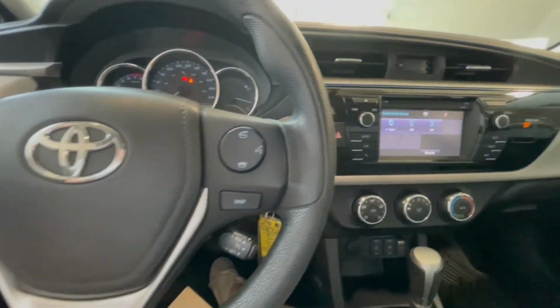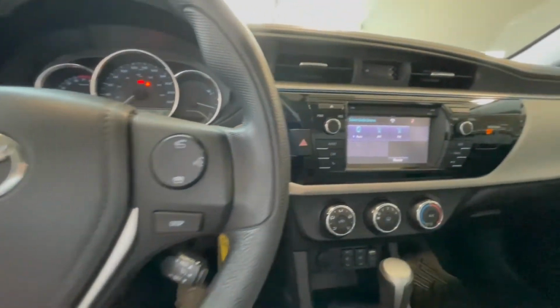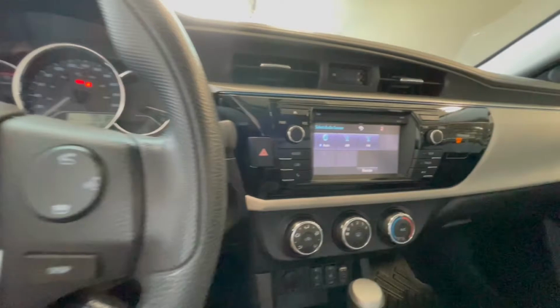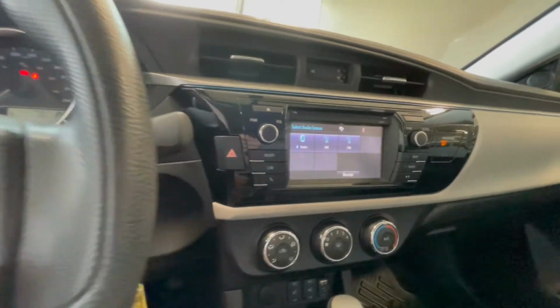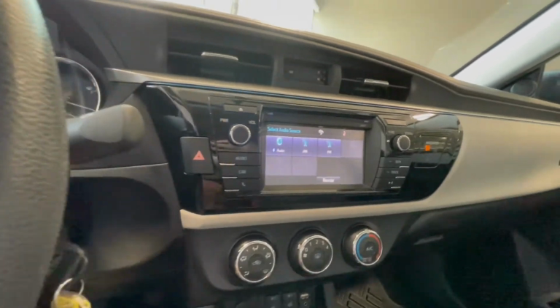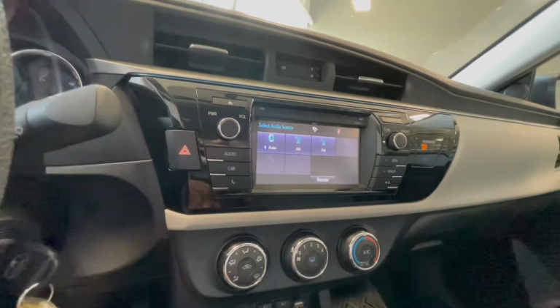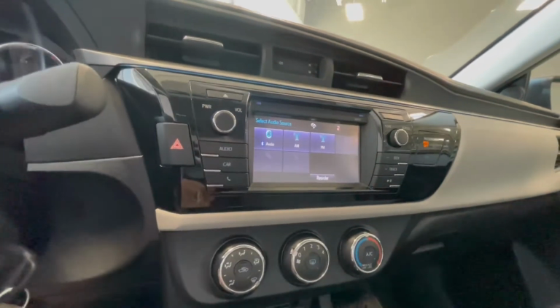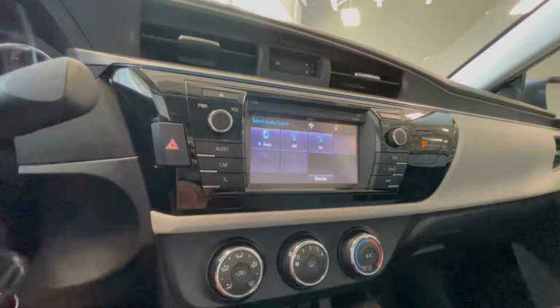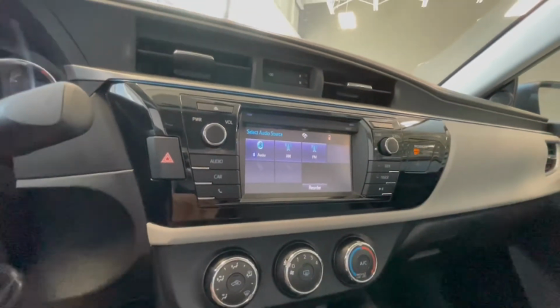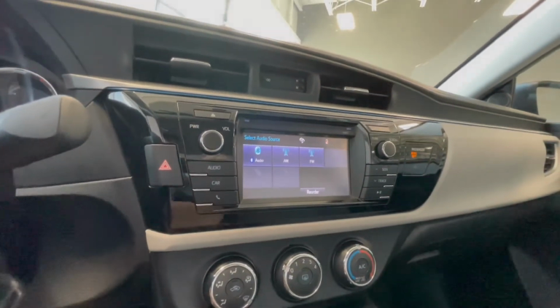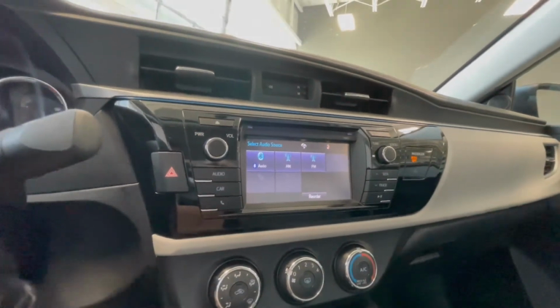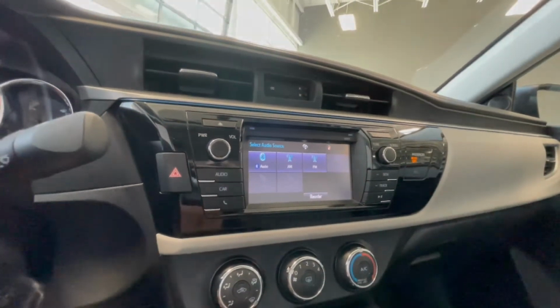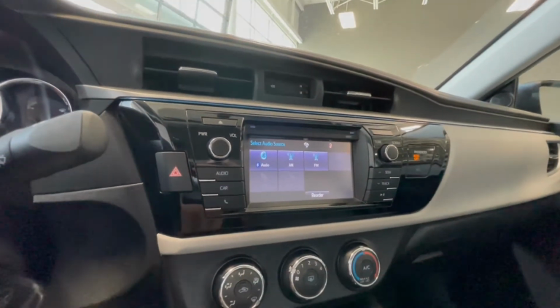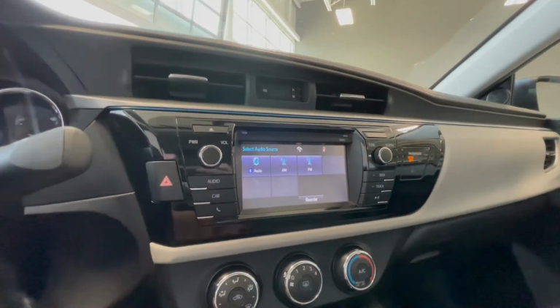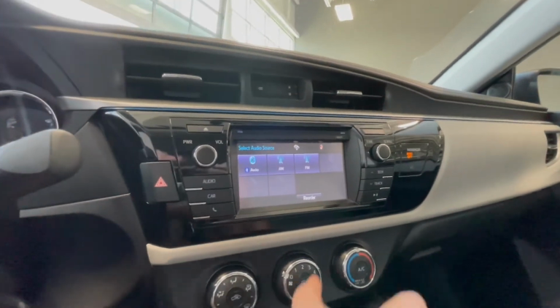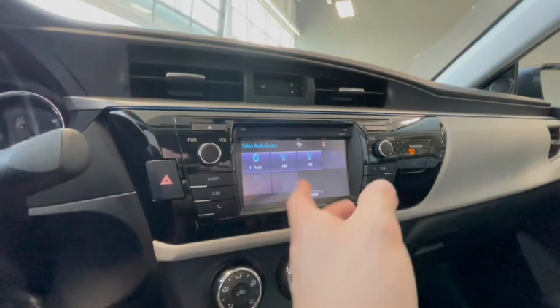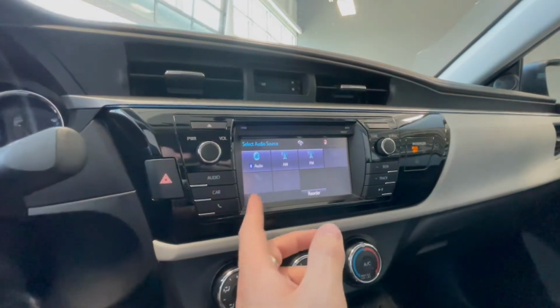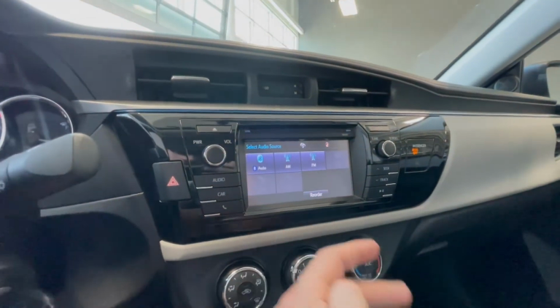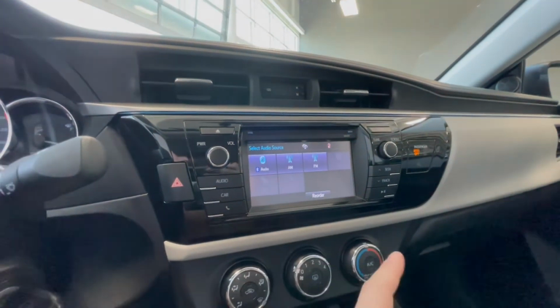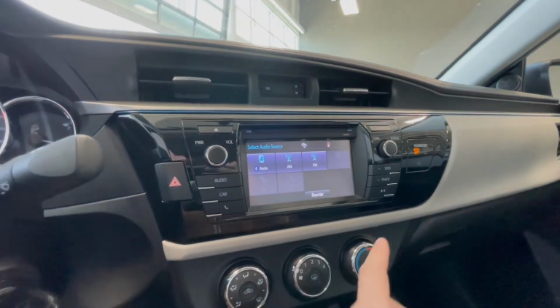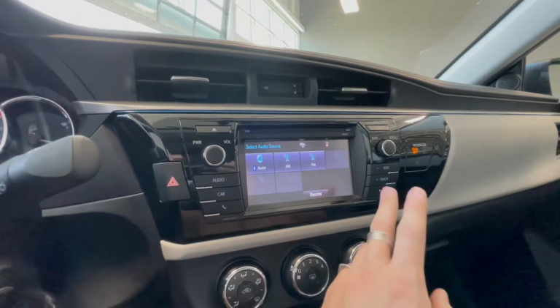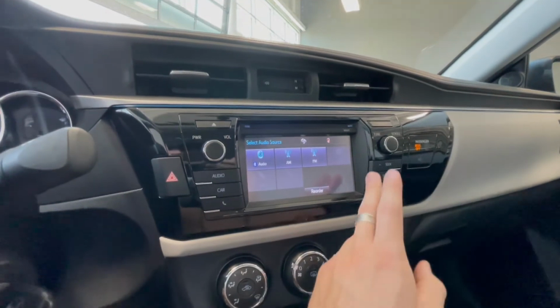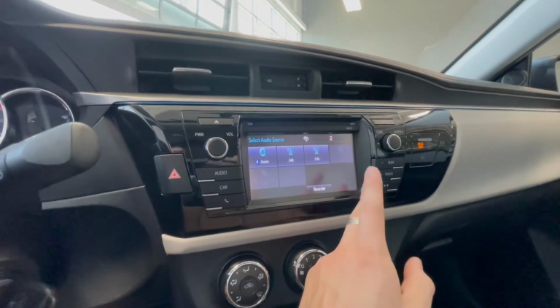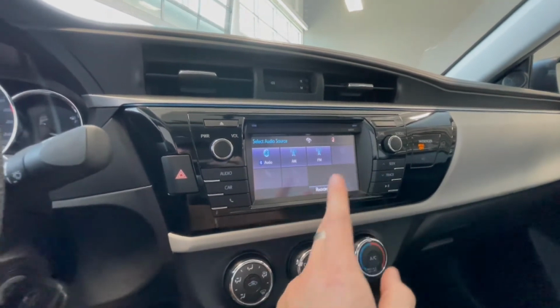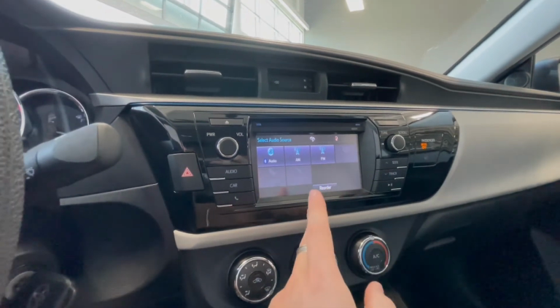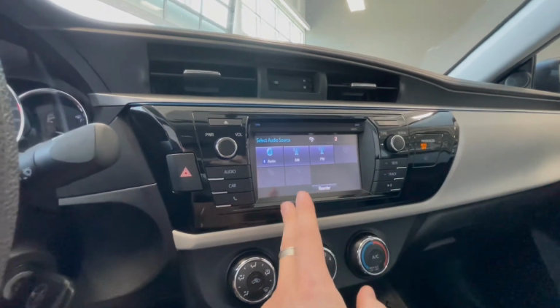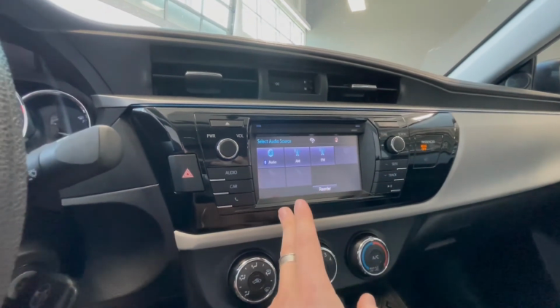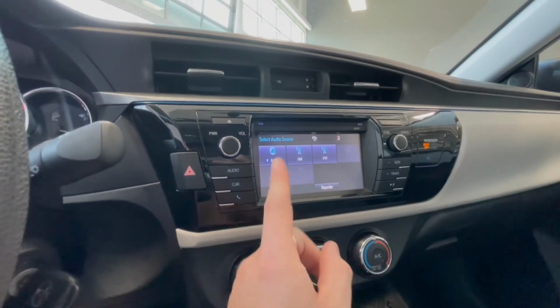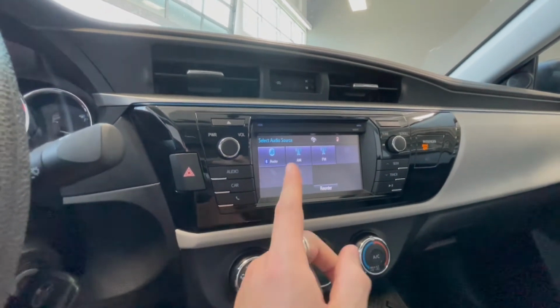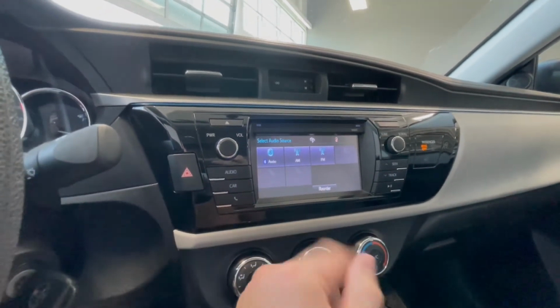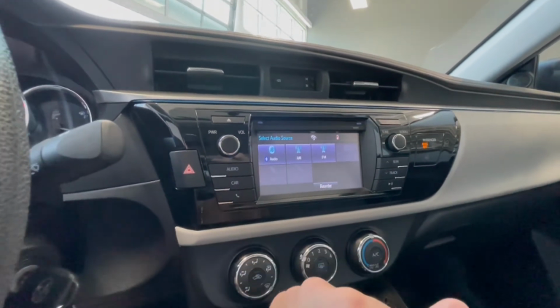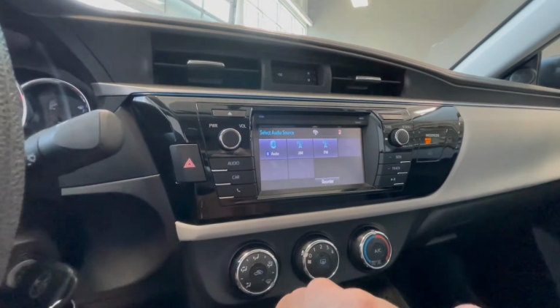Taking a look at our screen, right now we are on the audio sources screen where you have your standard AM and FM. You also have choices for CD, USB and auxiliary and you can always connect your phone through Bluetooth.